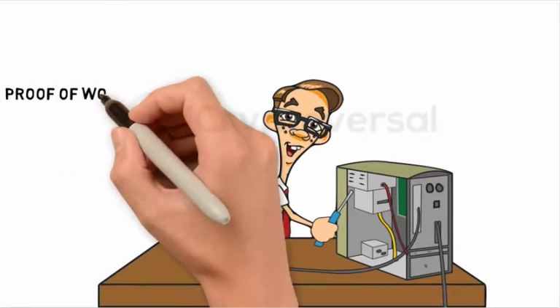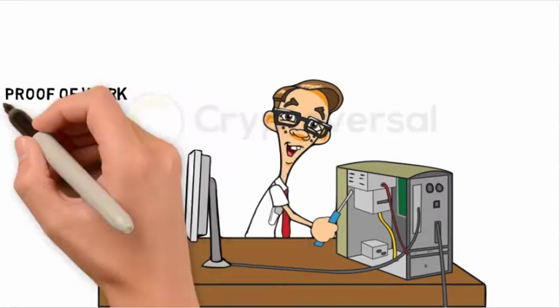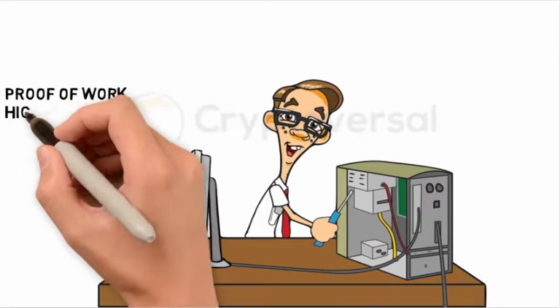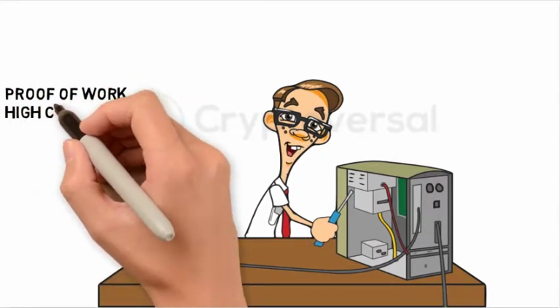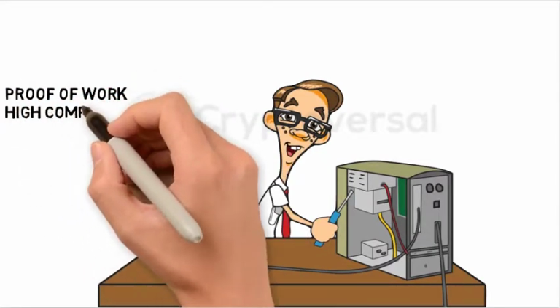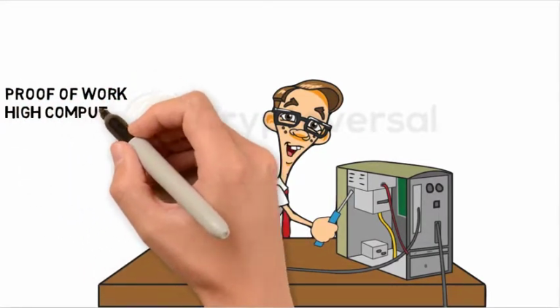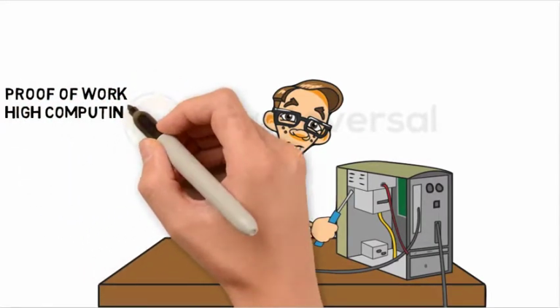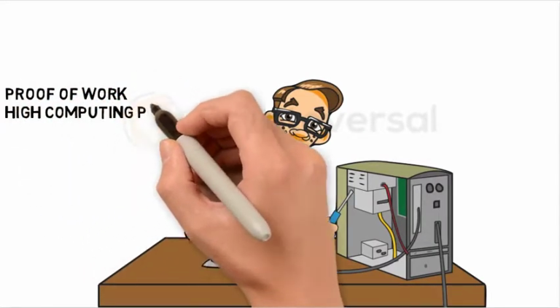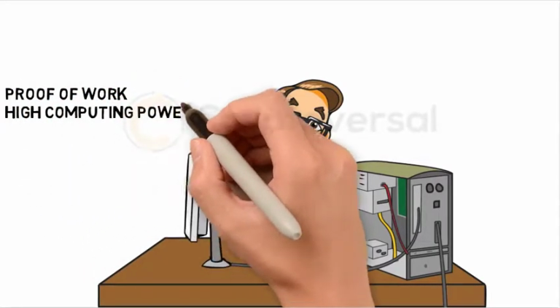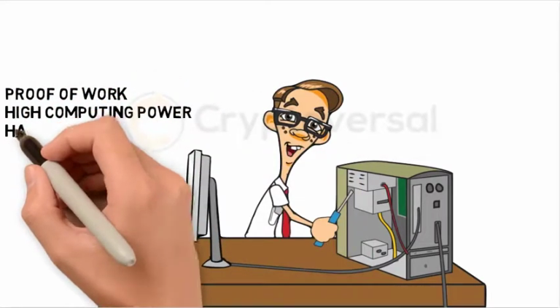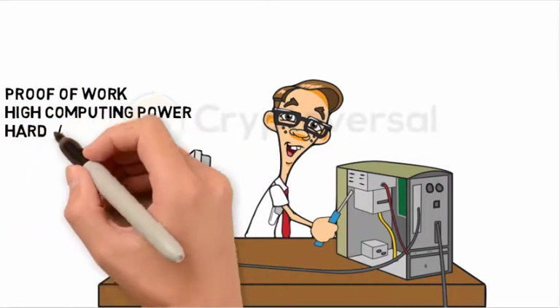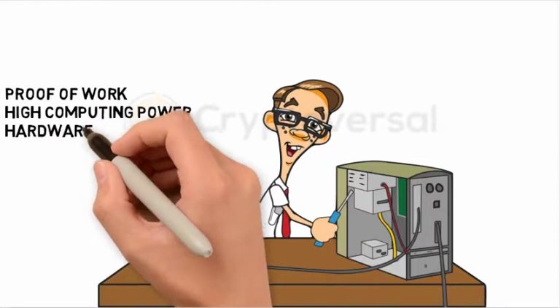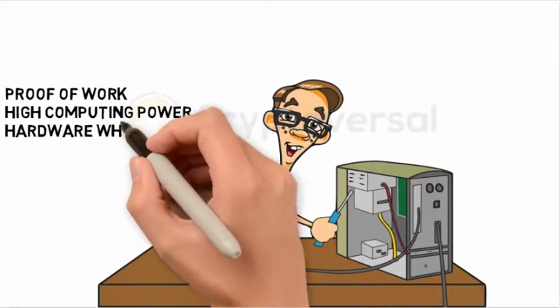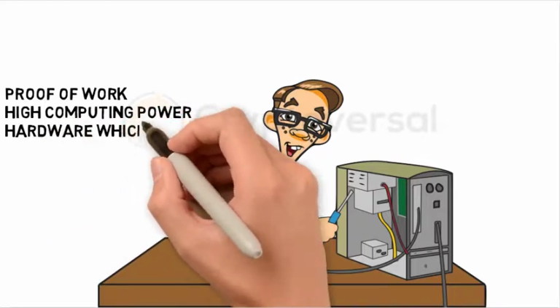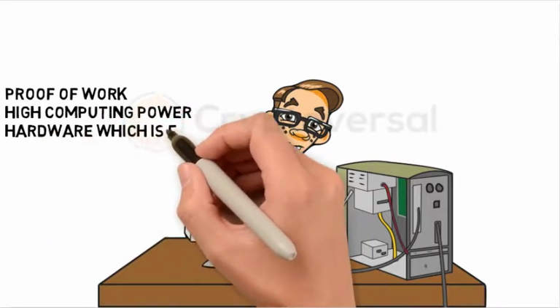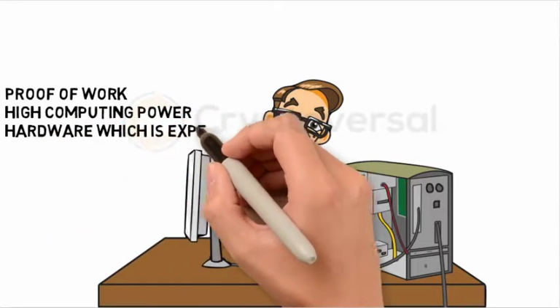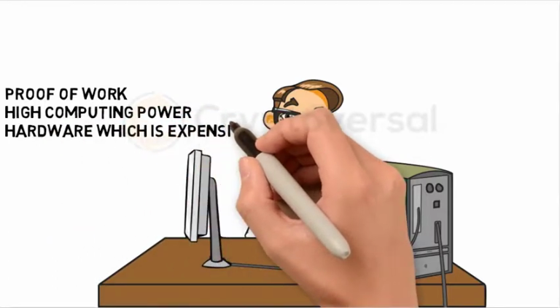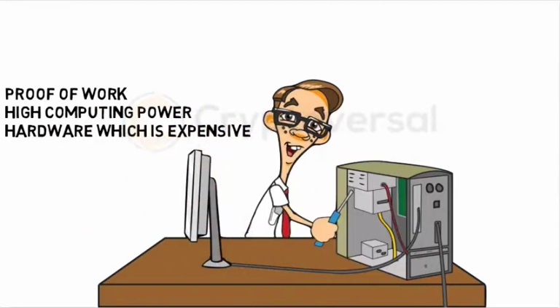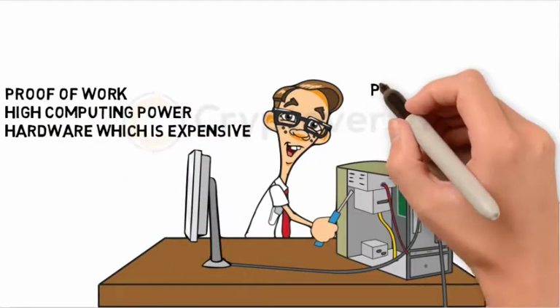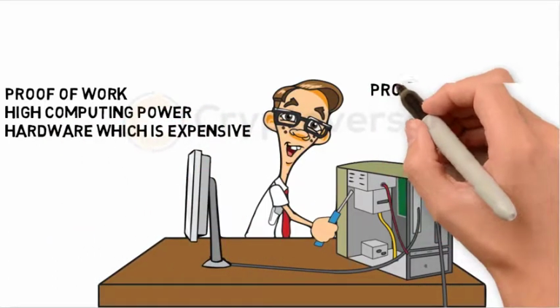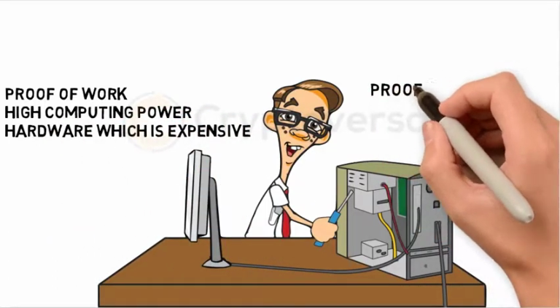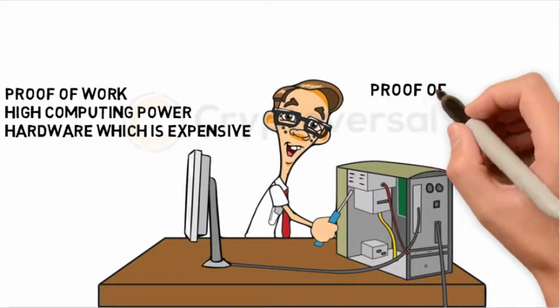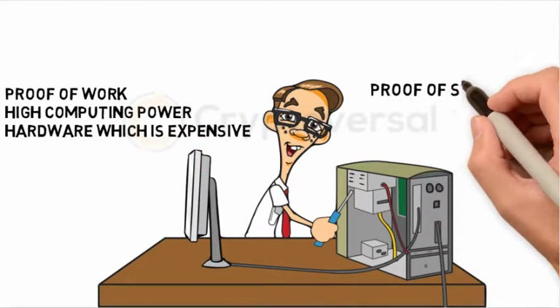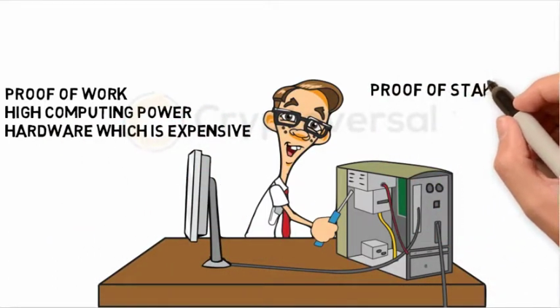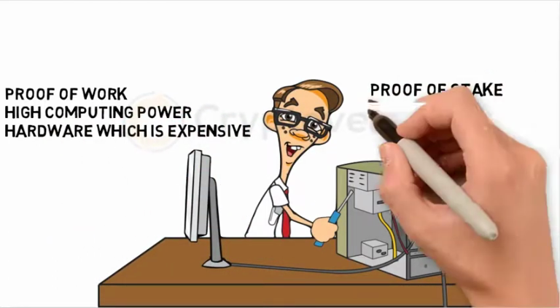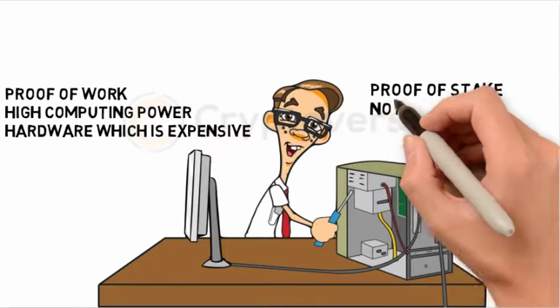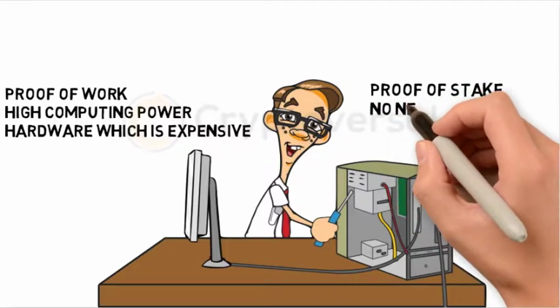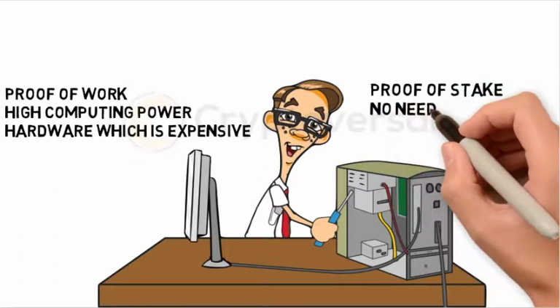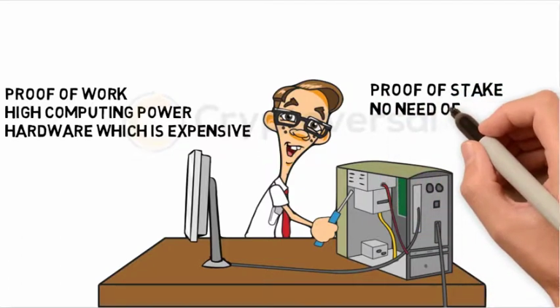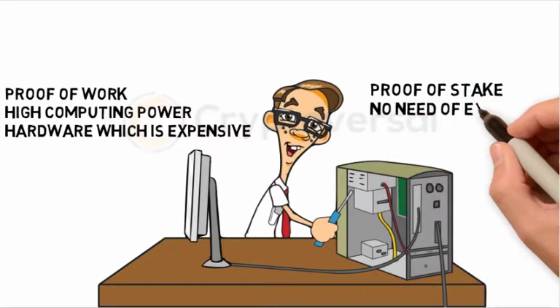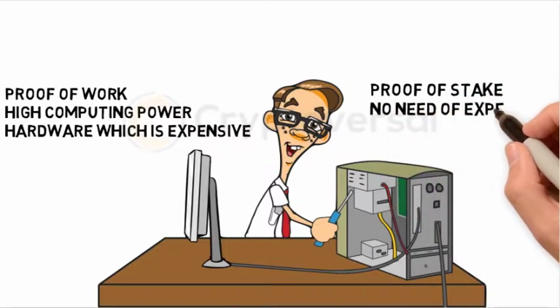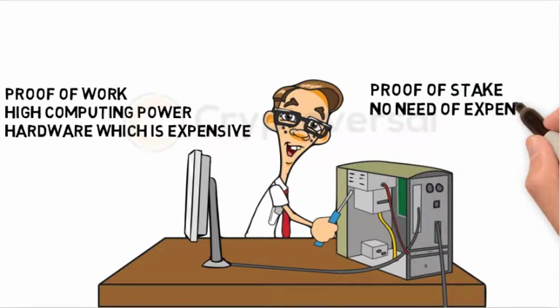Proof-of-Work requires high computing power, which means hardware which is expensive. With Proof-of-Stake, there's no need for expensive hardware.